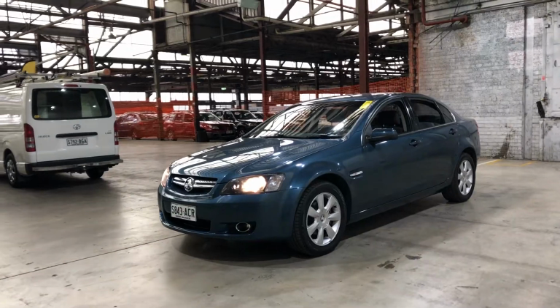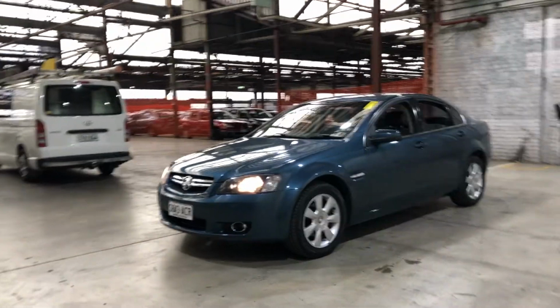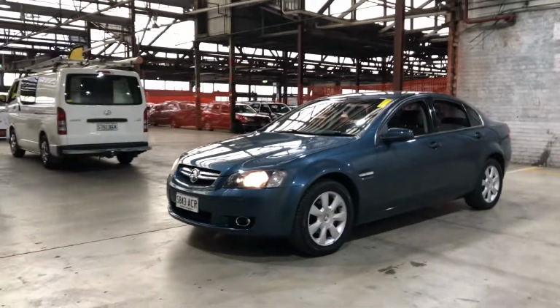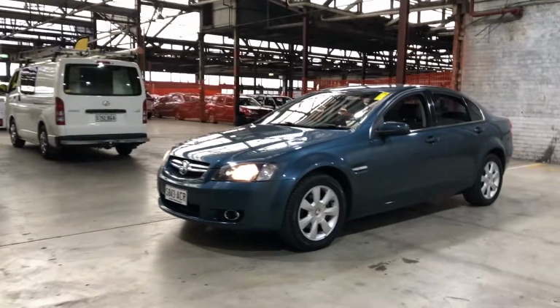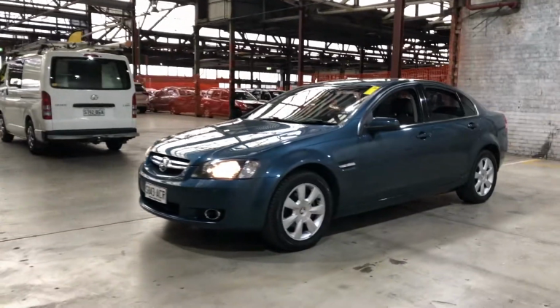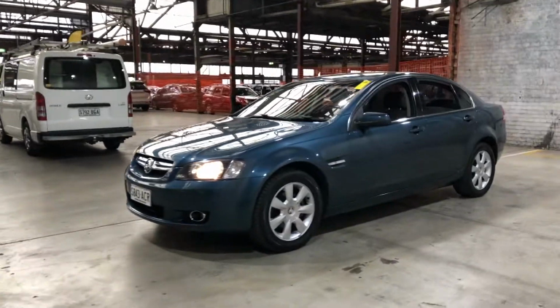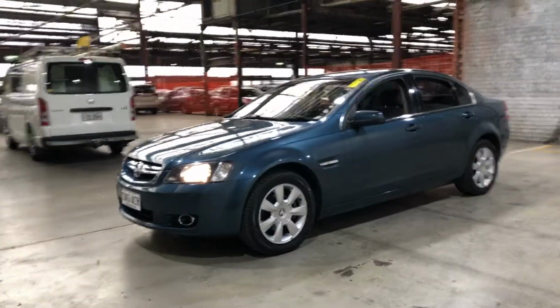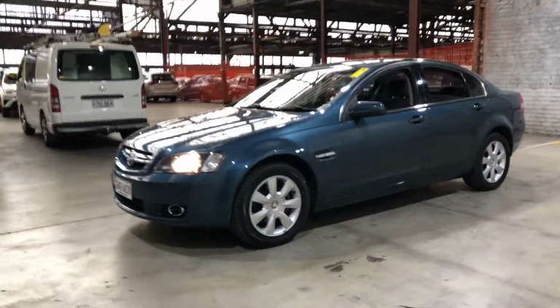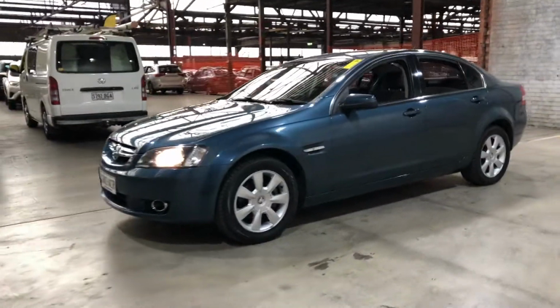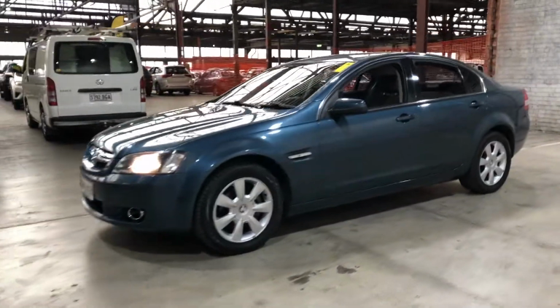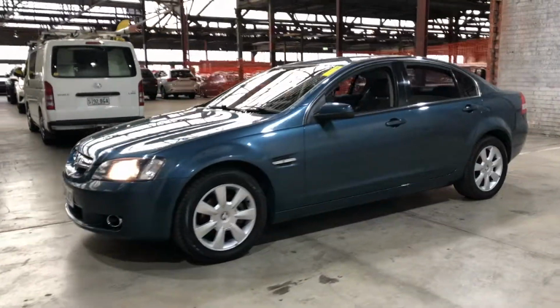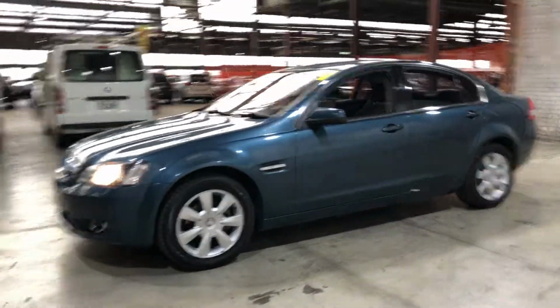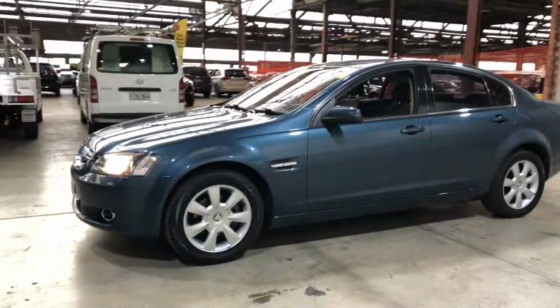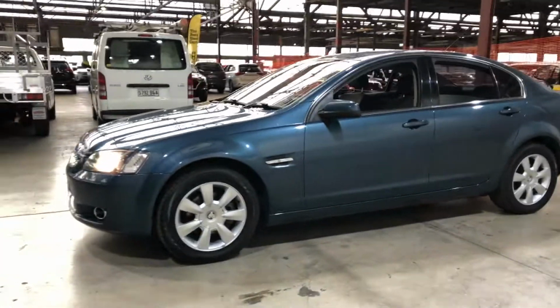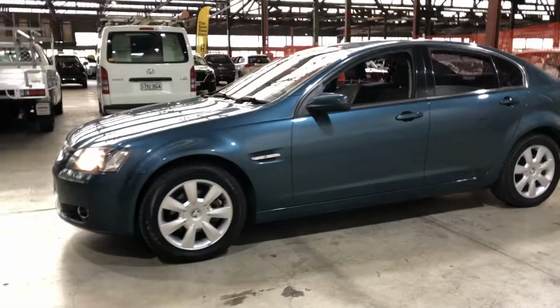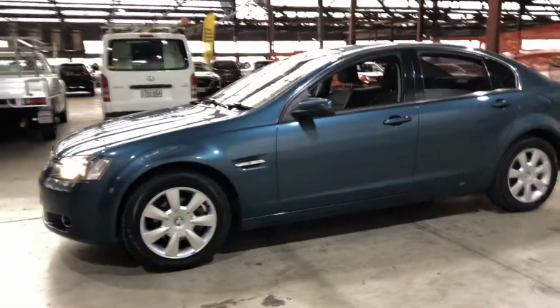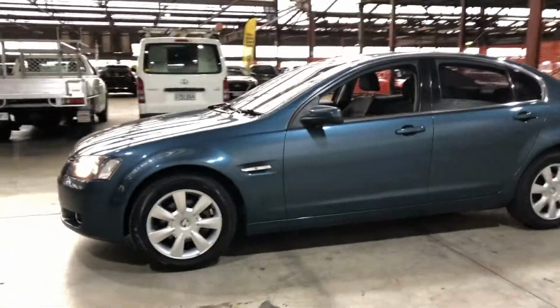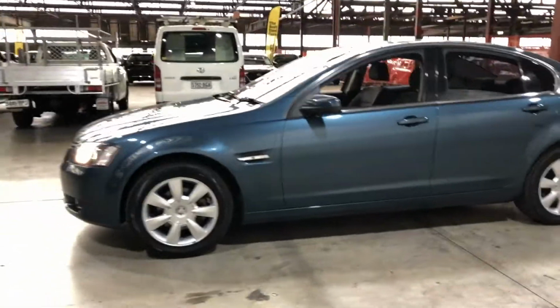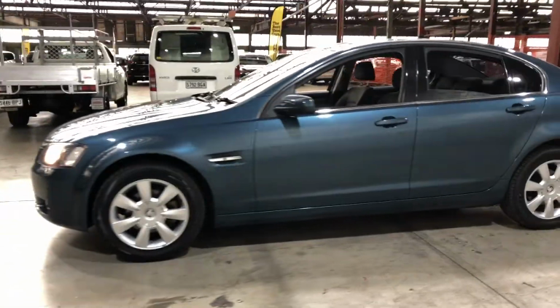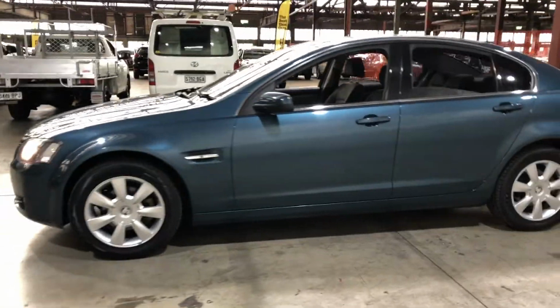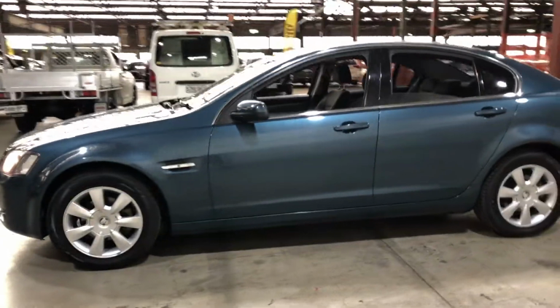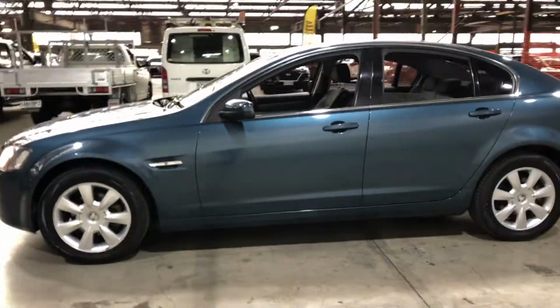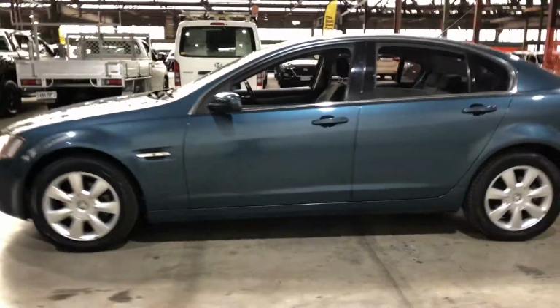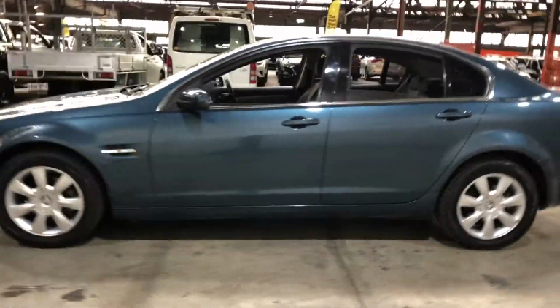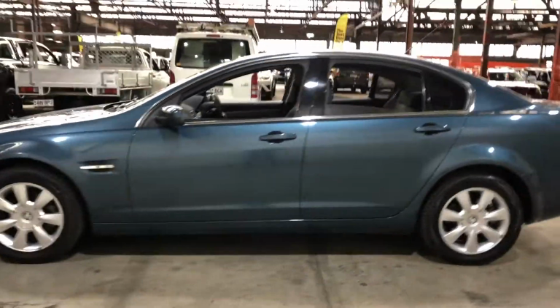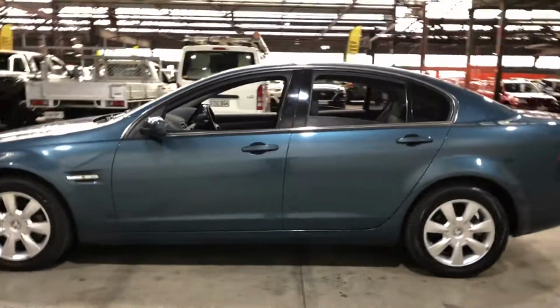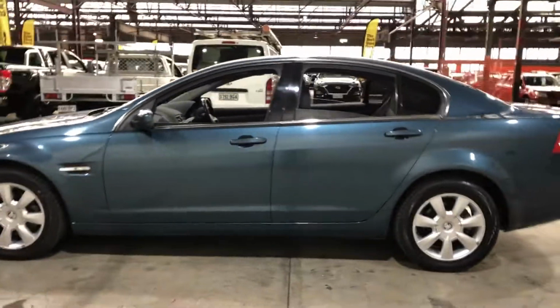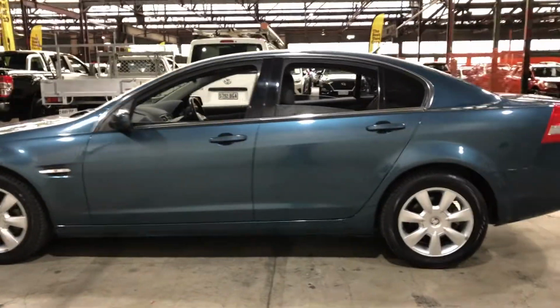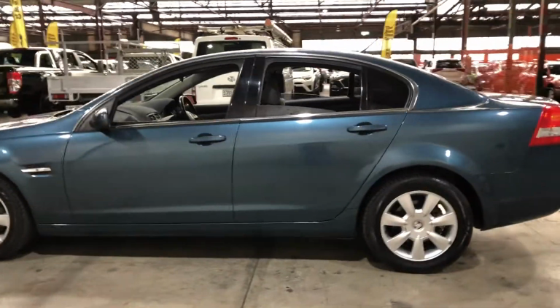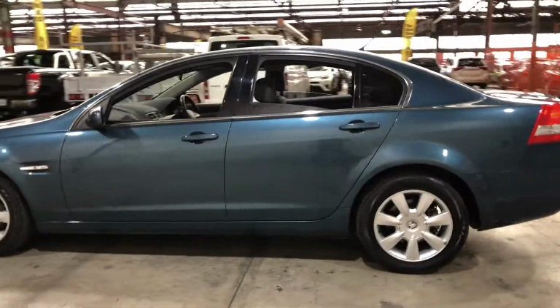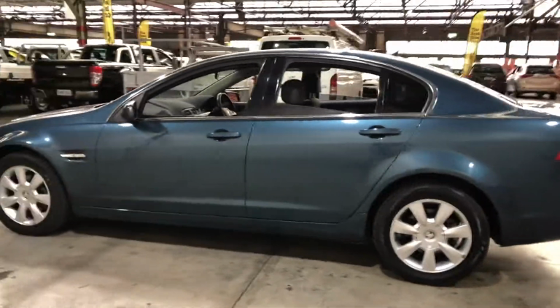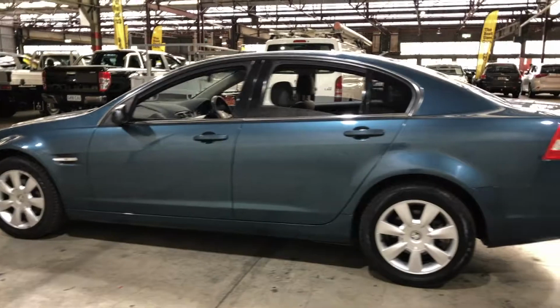Hey guys, thank you for your enquiry on our 2009 Holden Commodore. This Commodore is powered by a 3.0L V6 engine with a fuel efficiency of just 1.3L per 100Ks.